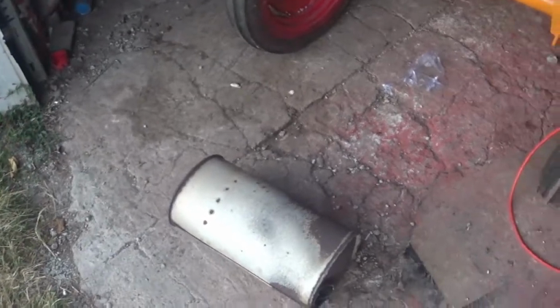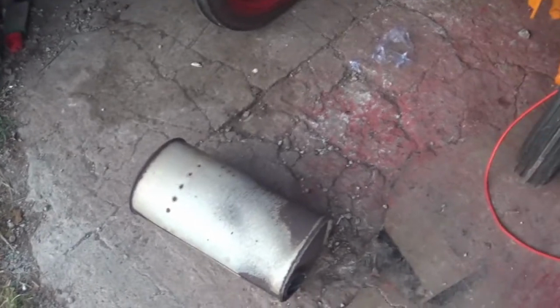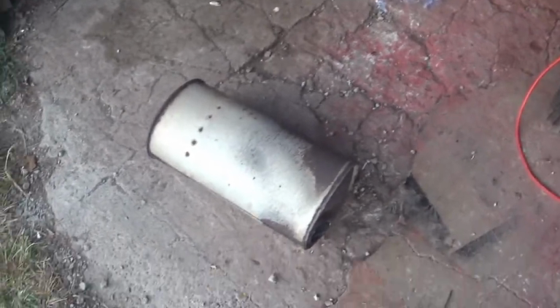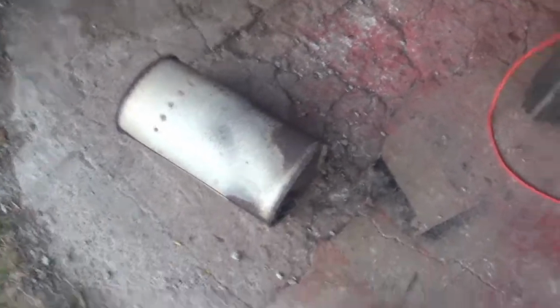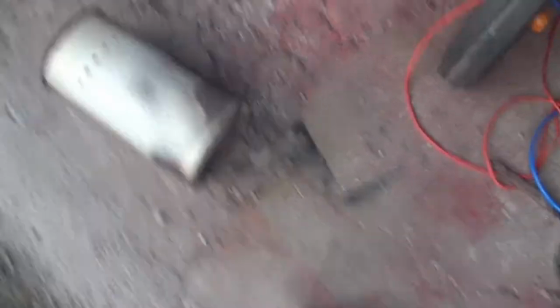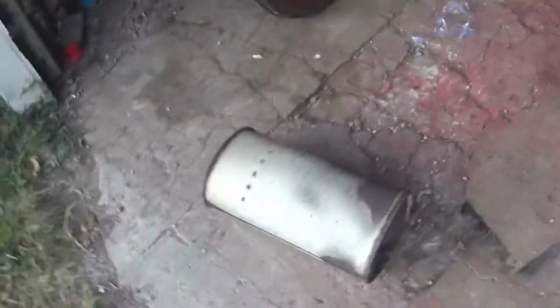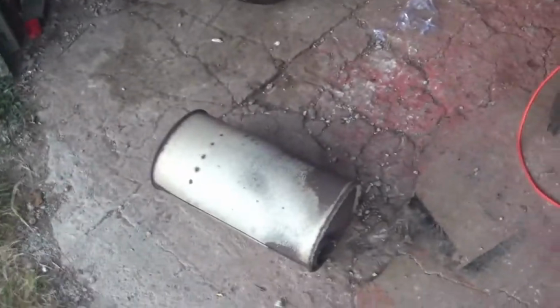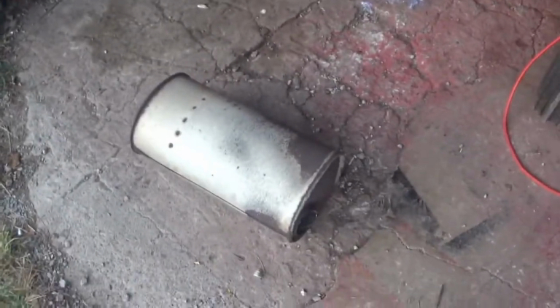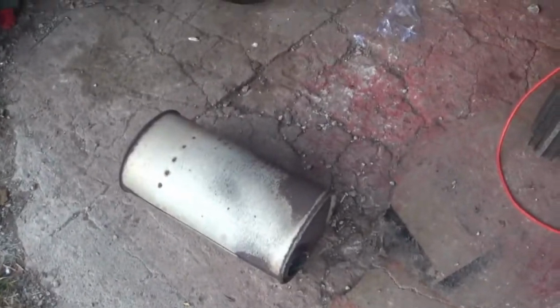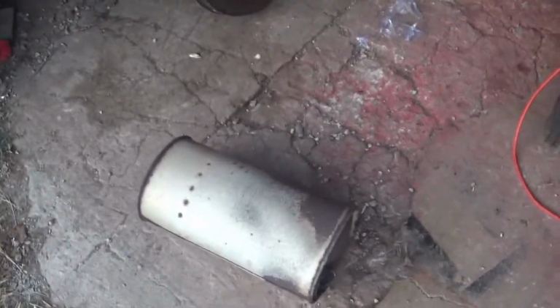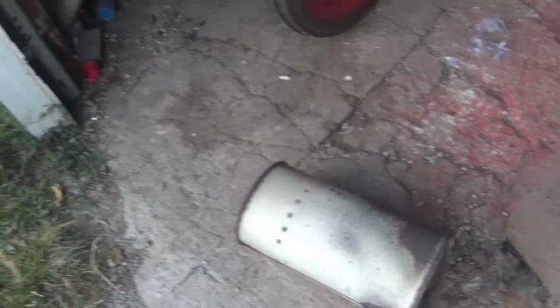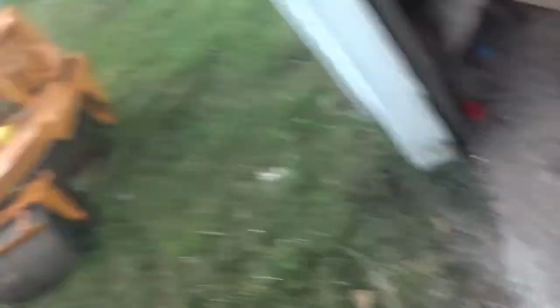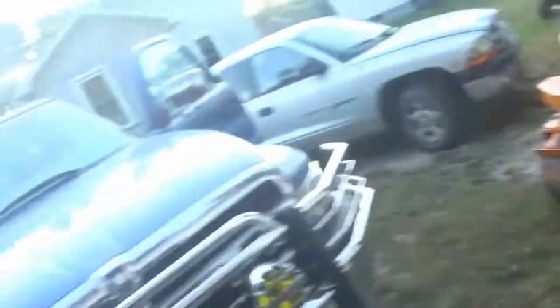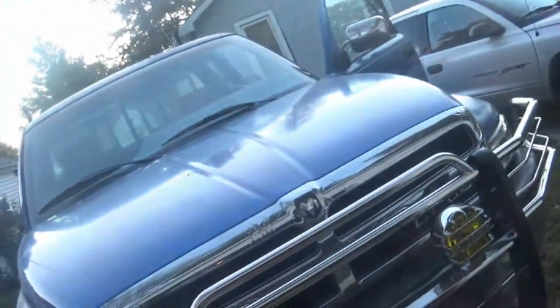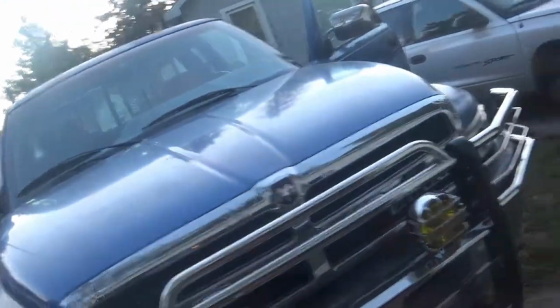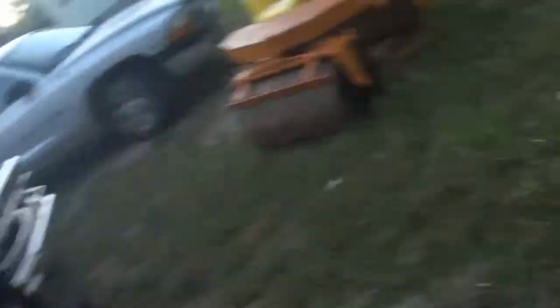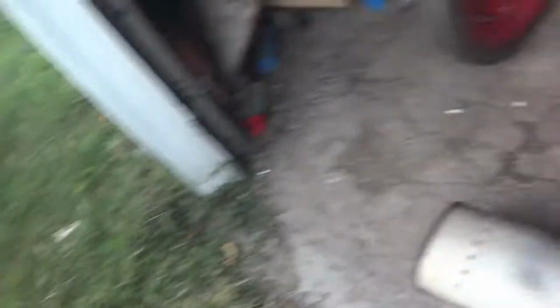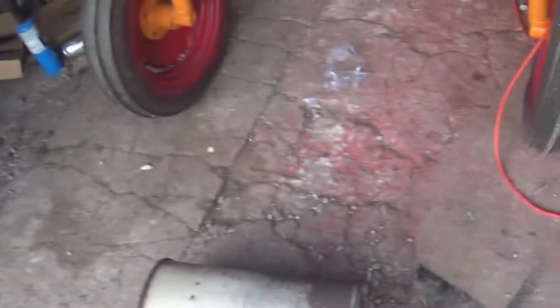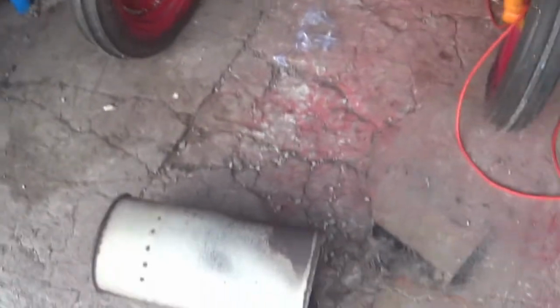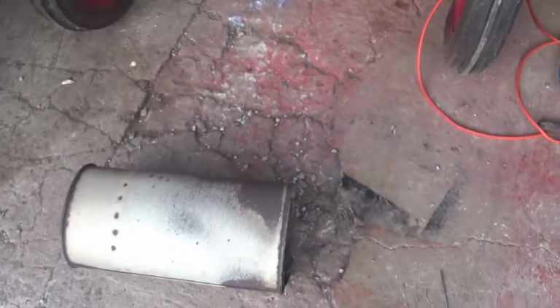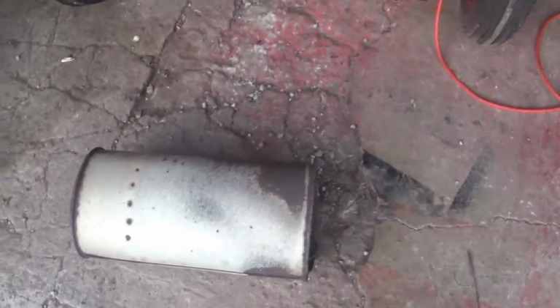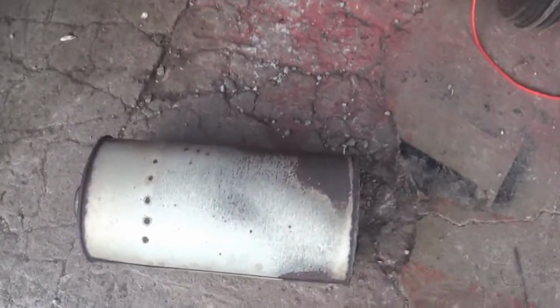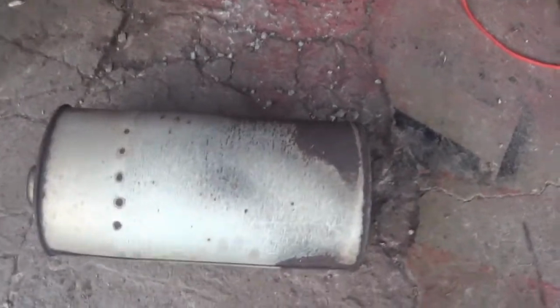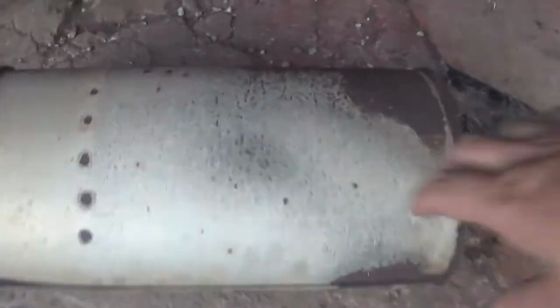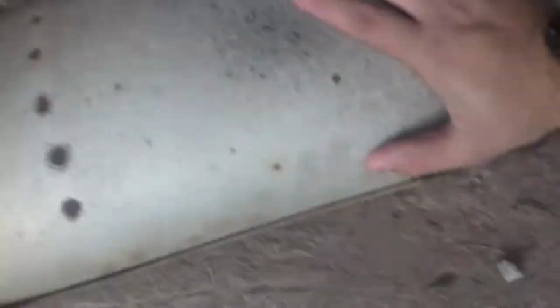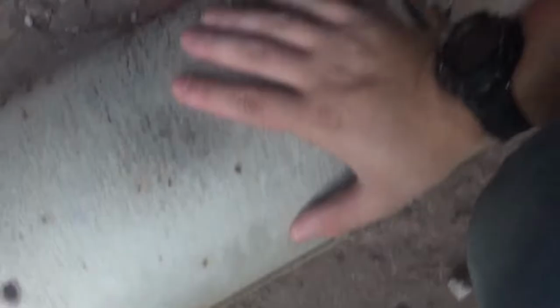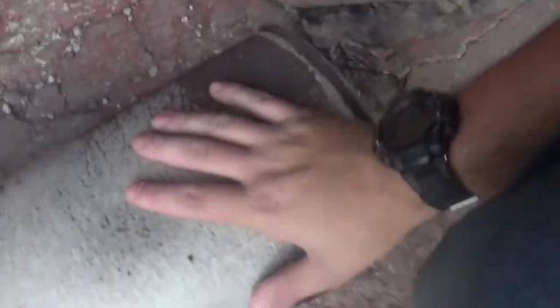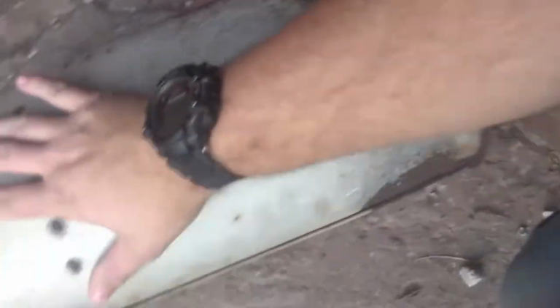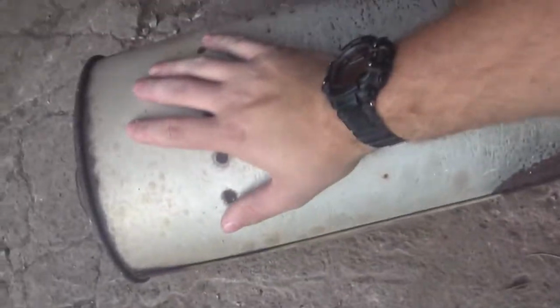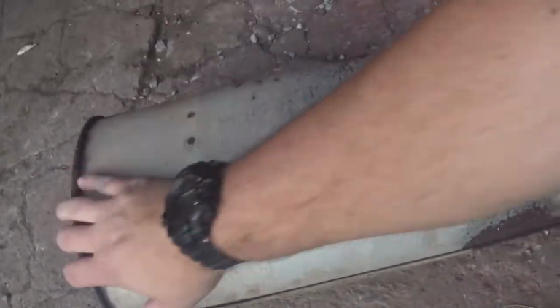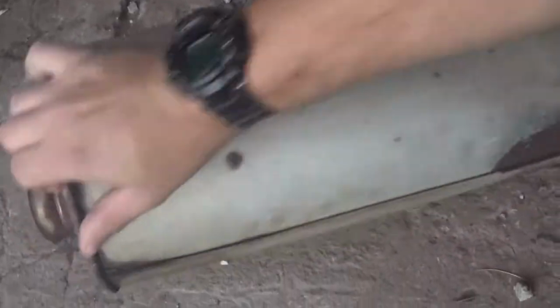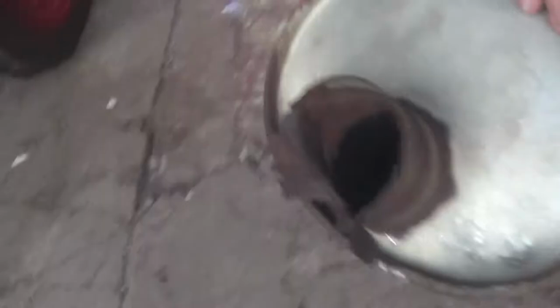ACI1948 here. I put a thrush muffler on the 96 Dodge Ram. What was on it was this little thing — actually a pretty good size muffler they had on there.